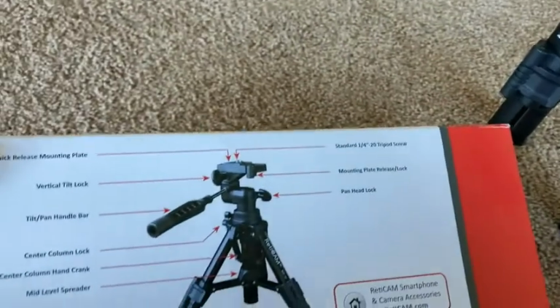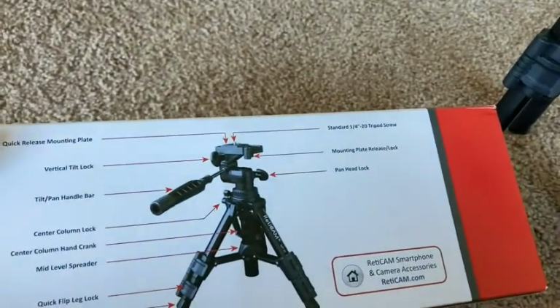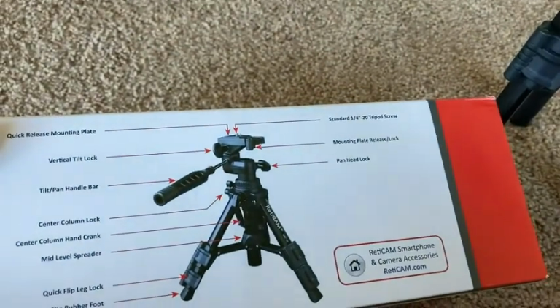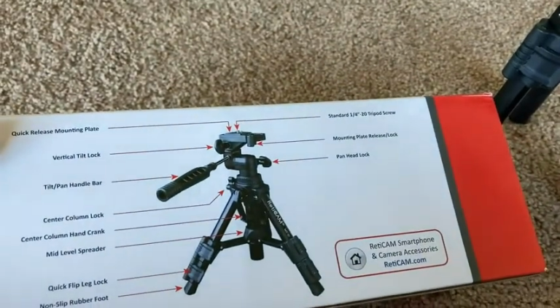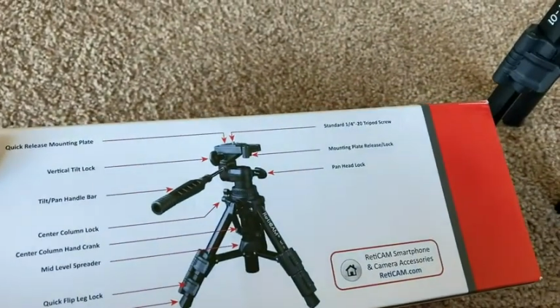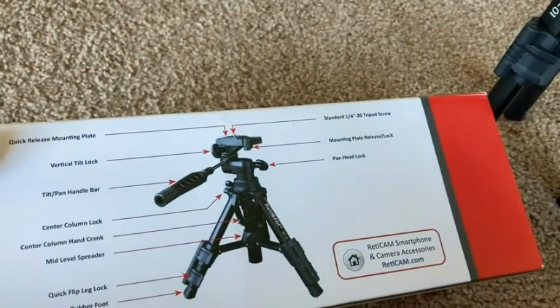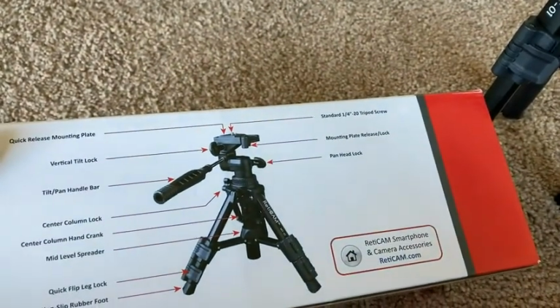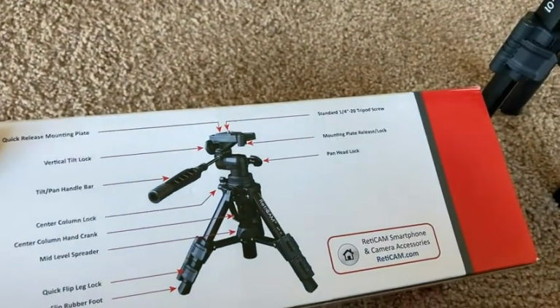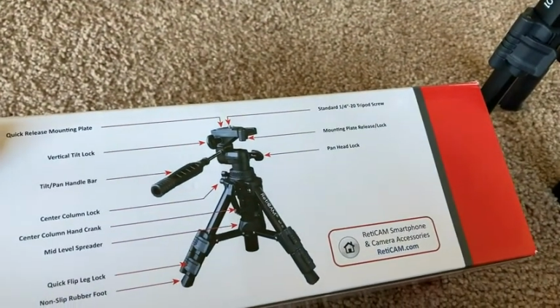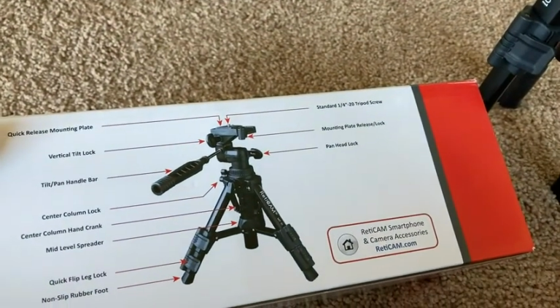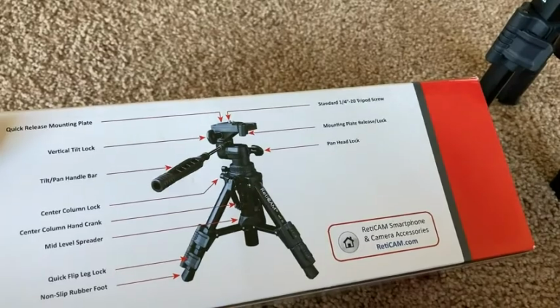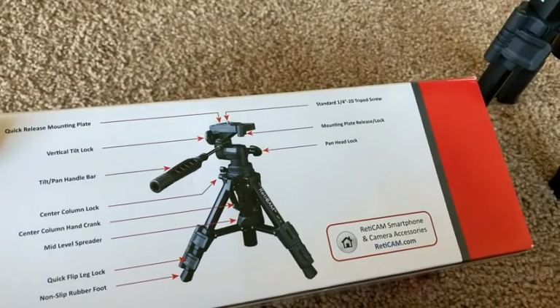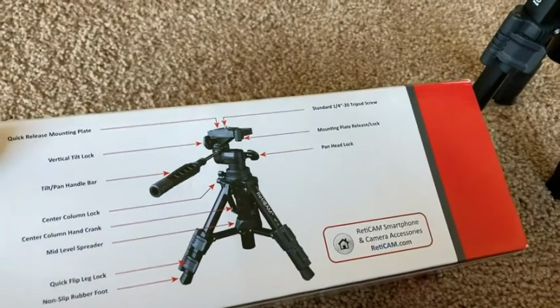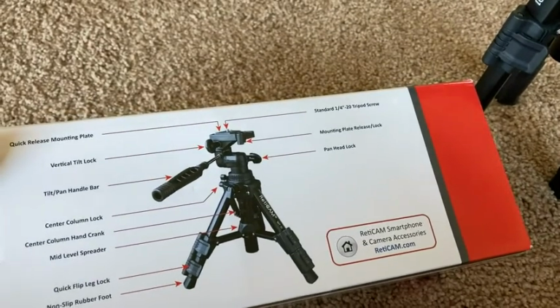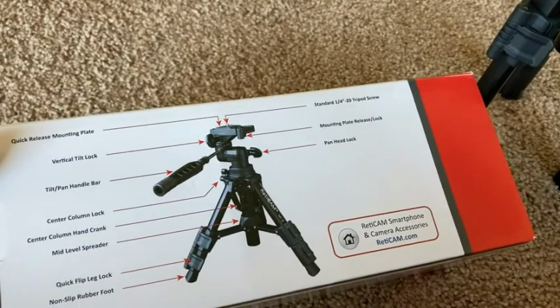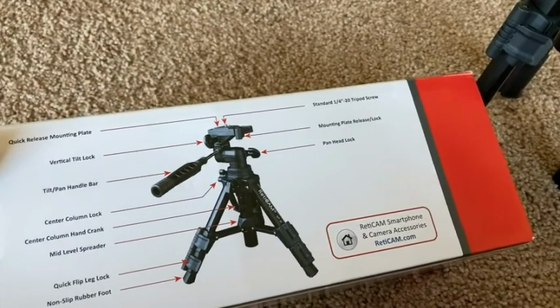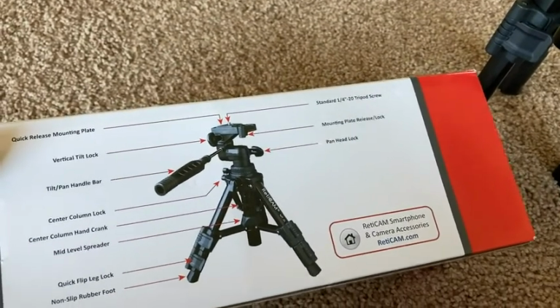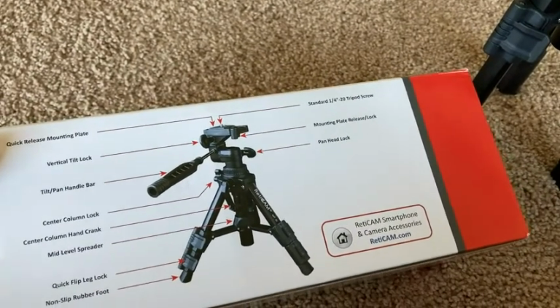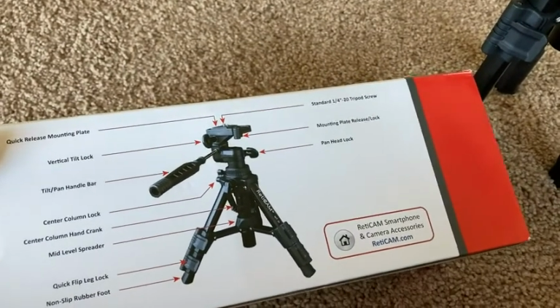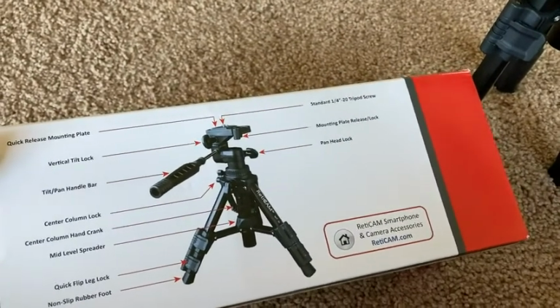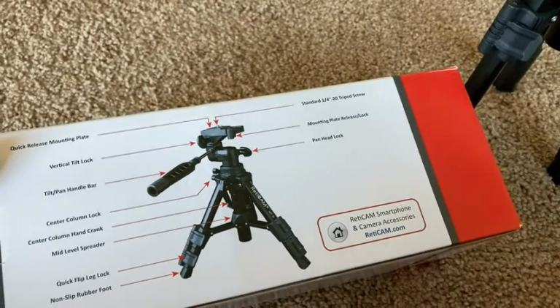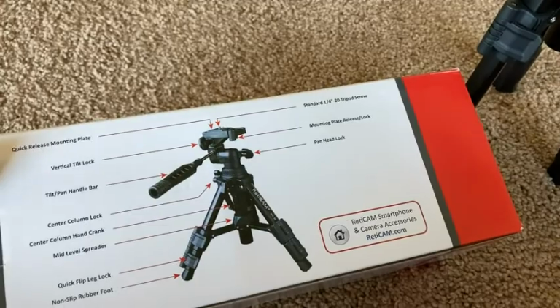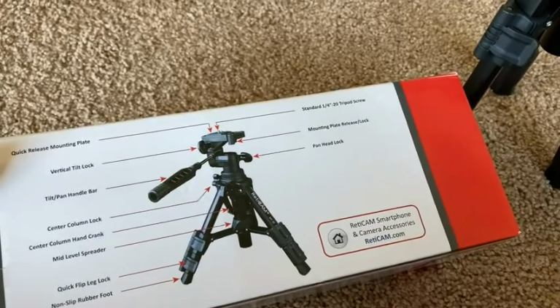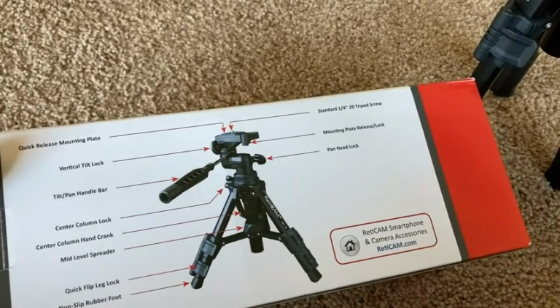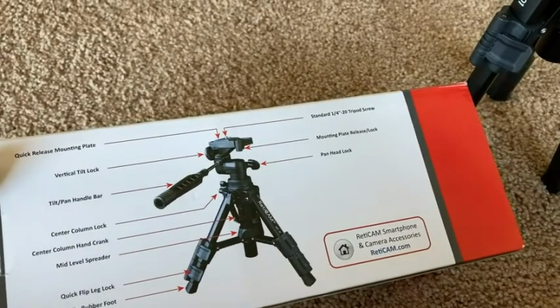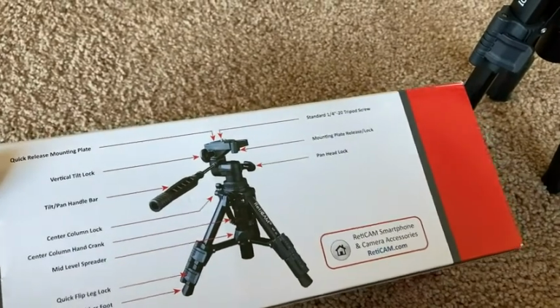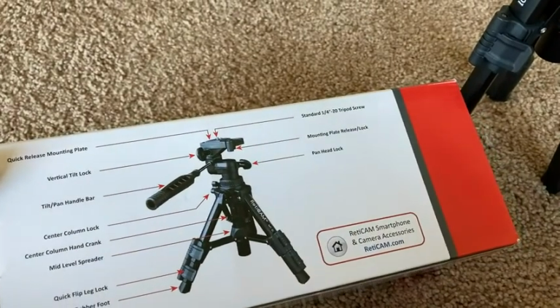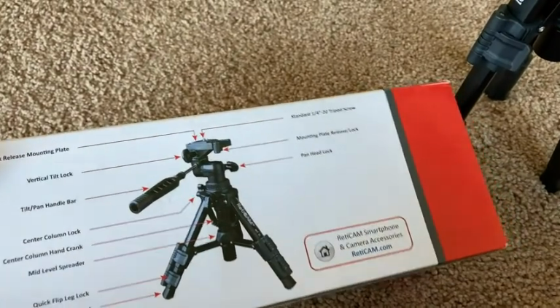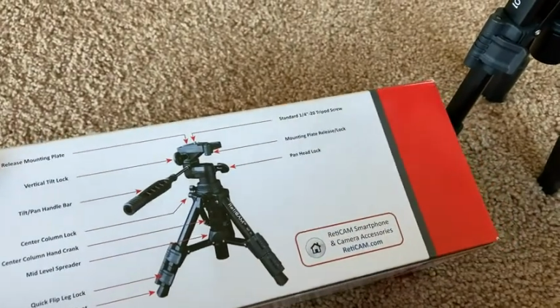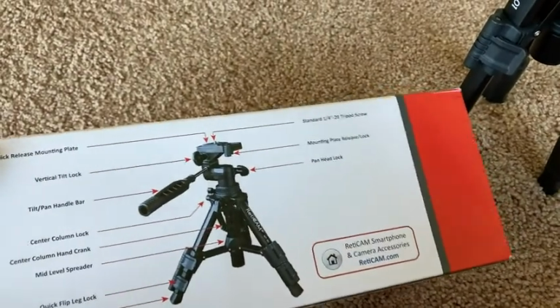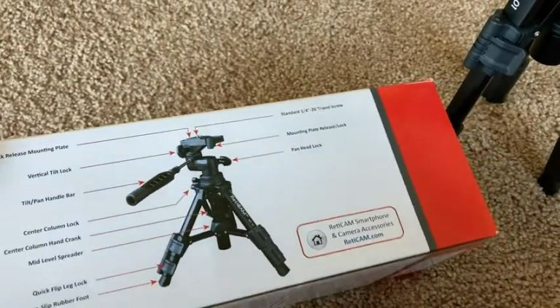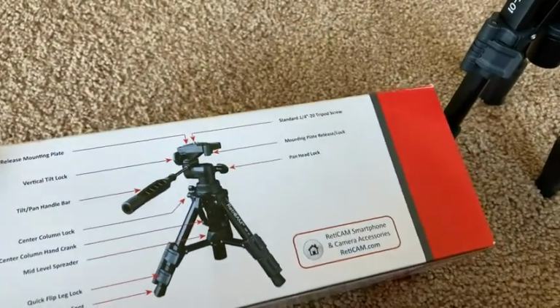It's got all kinds of features, which I really haven't used. I kind of just set it and forget it. This is a tripod I leave stationary — I don't really move it around or take it anywhere. It just sits behind my laptop.